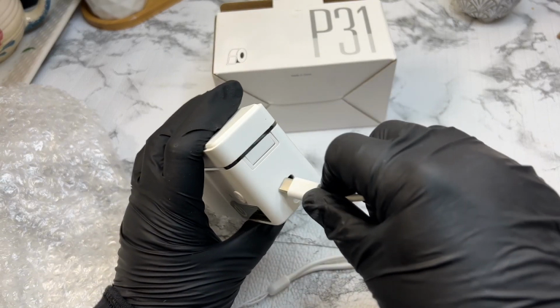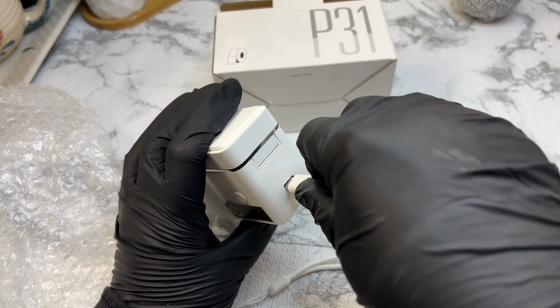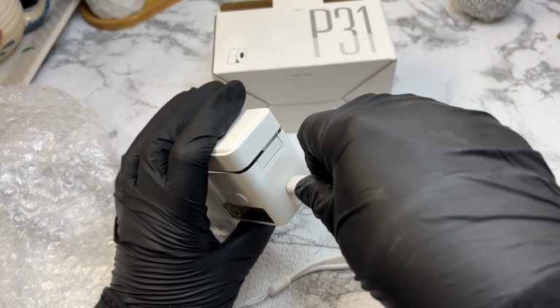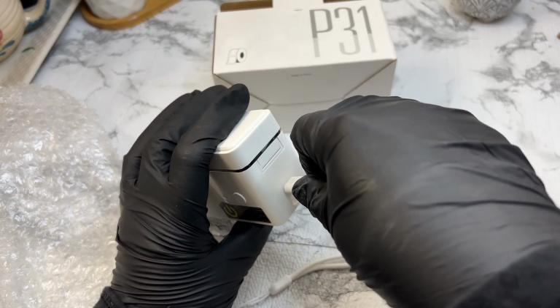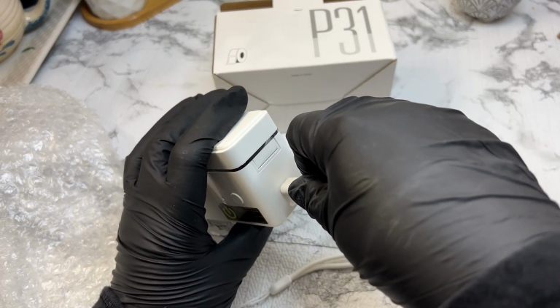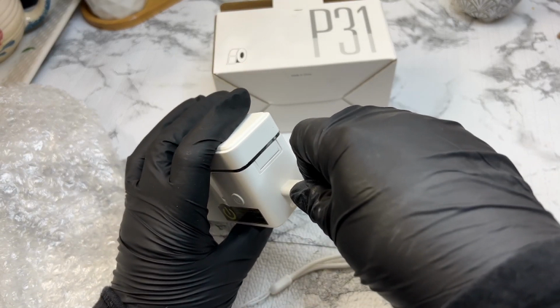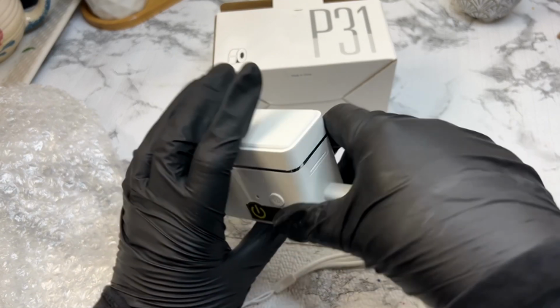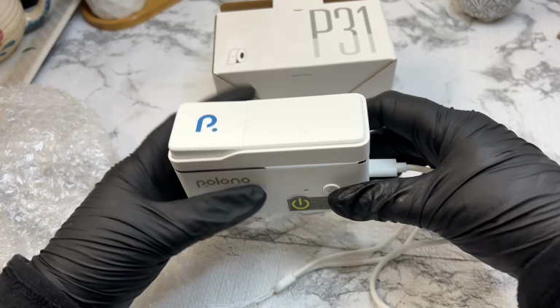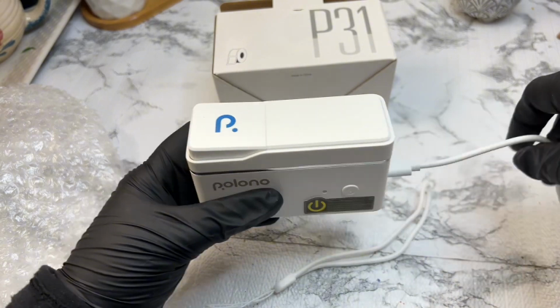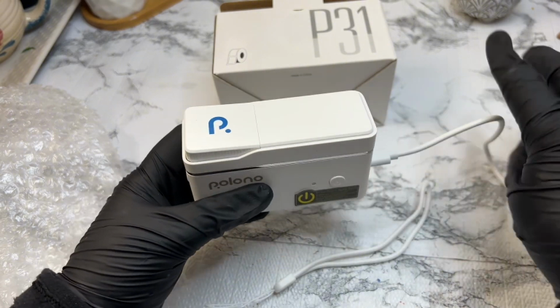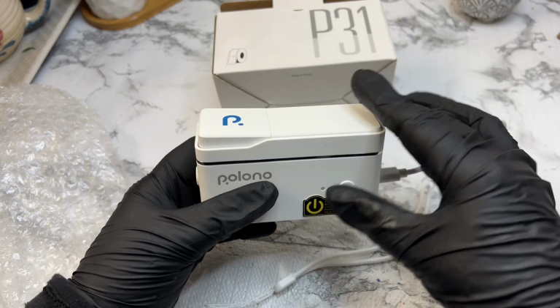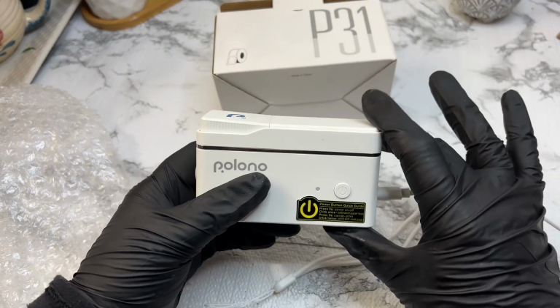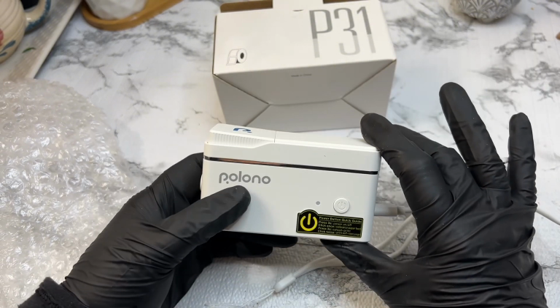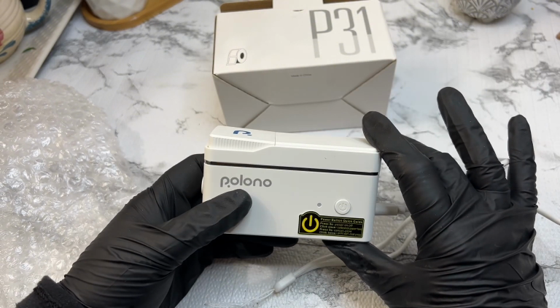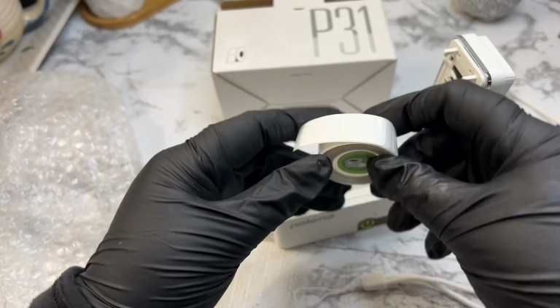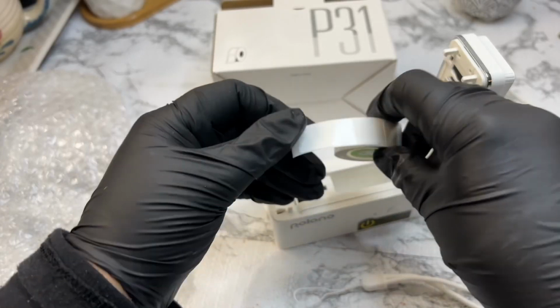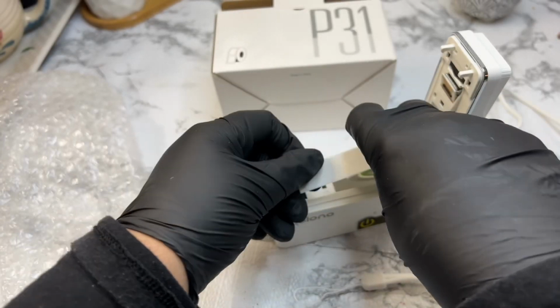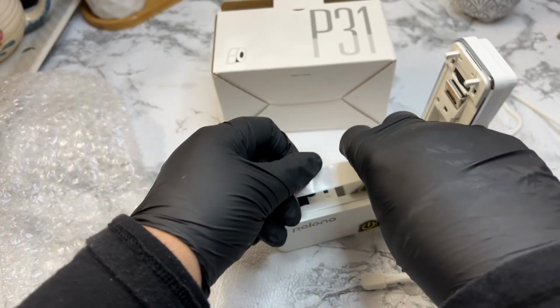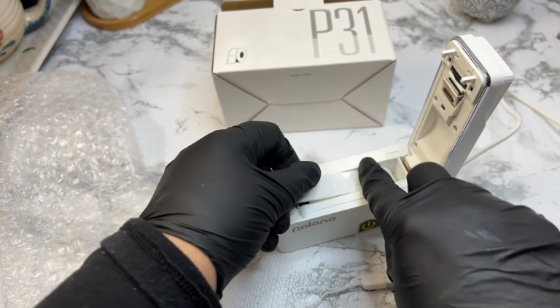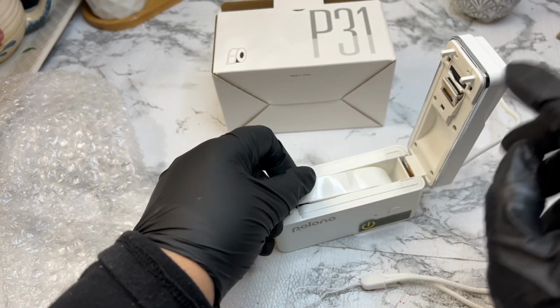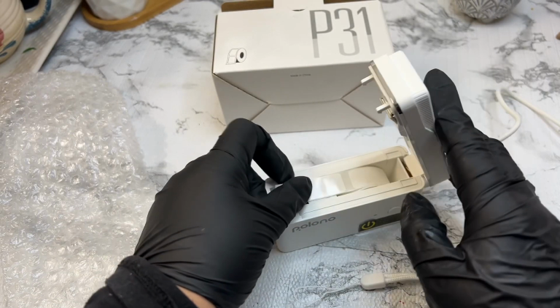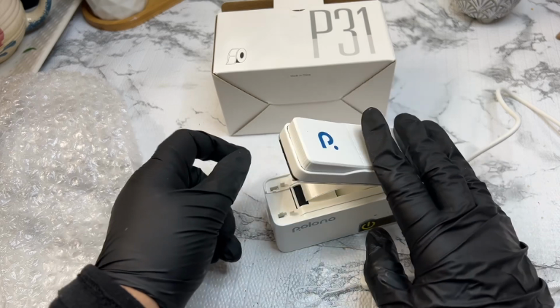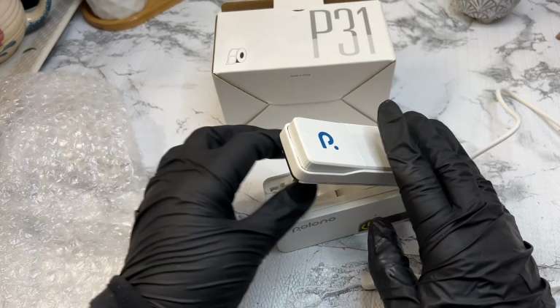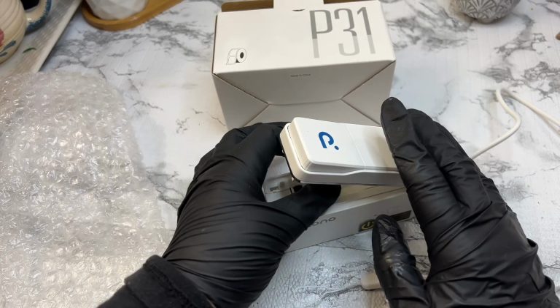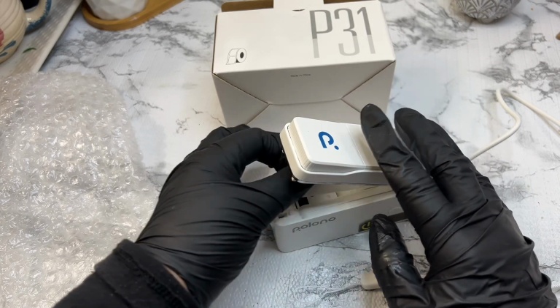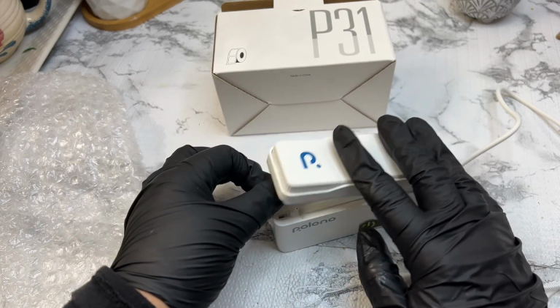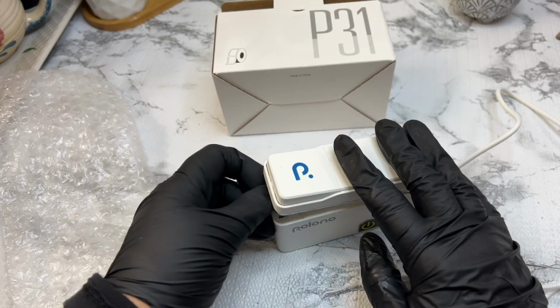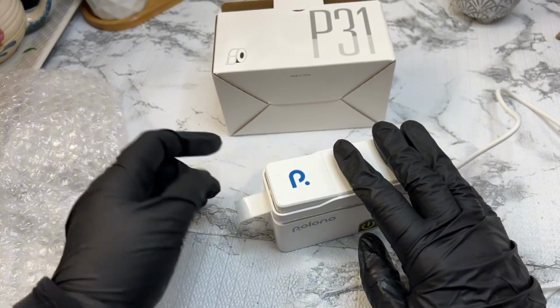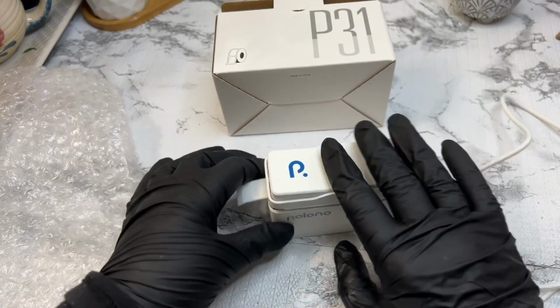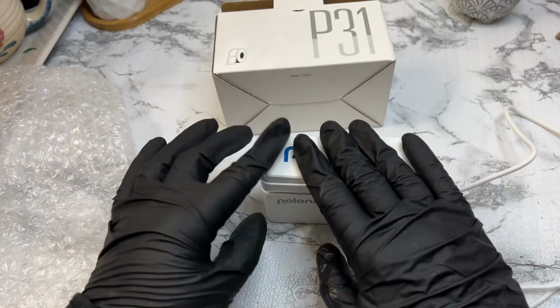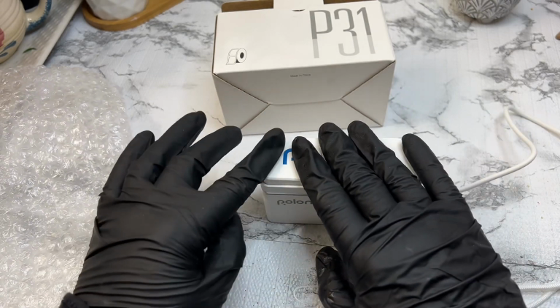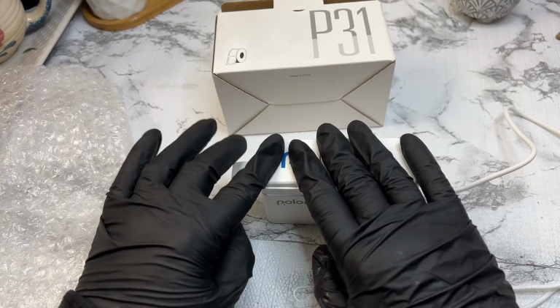The Polono P31S is compact and lightweight, making it perfect for on-the-go labeling. It connects via Bluetooth to your smartphone, allowing you to print labels directly from the Polono app. Let's set it up.